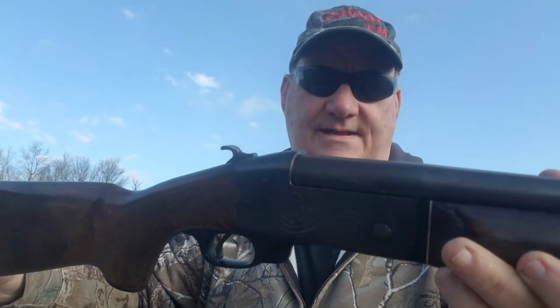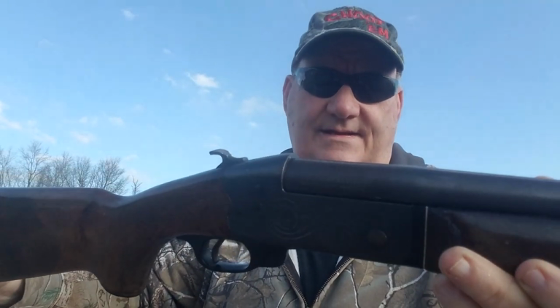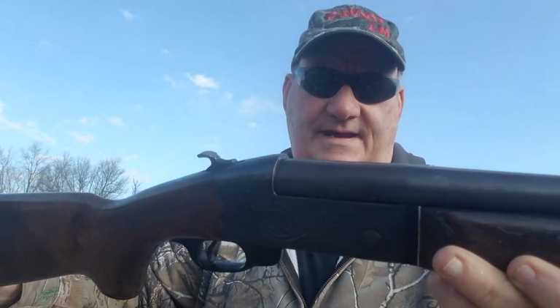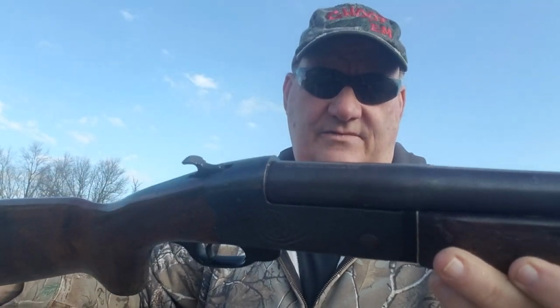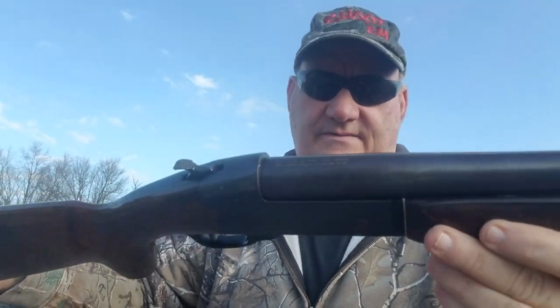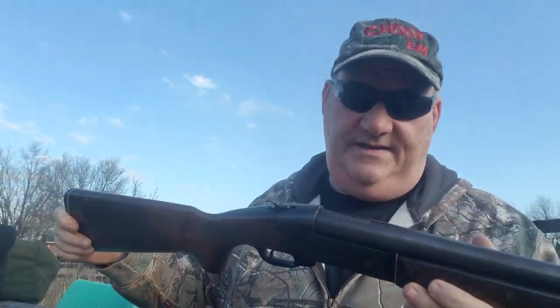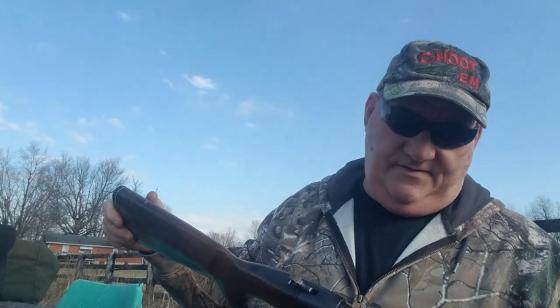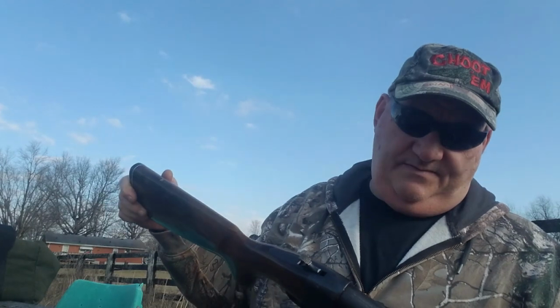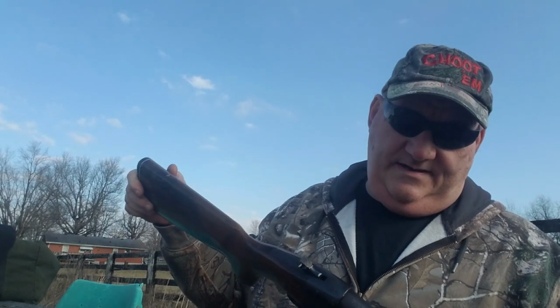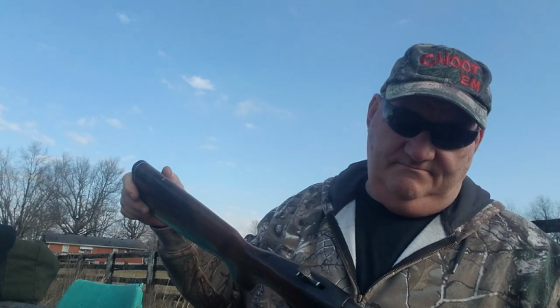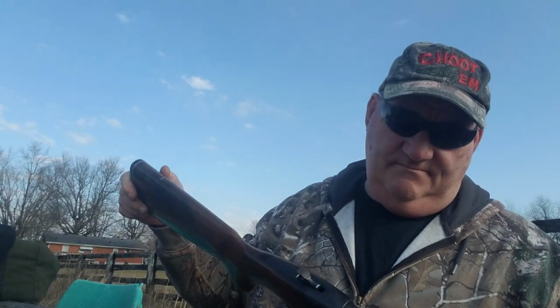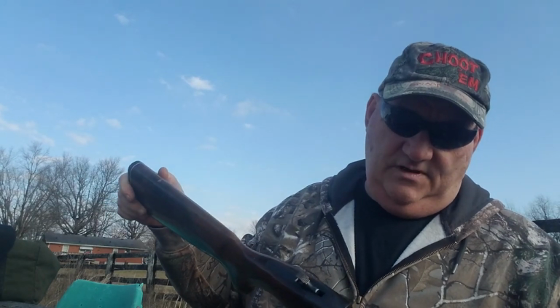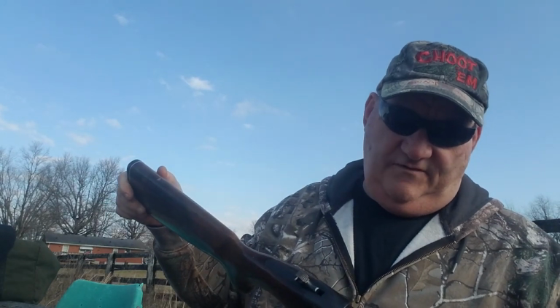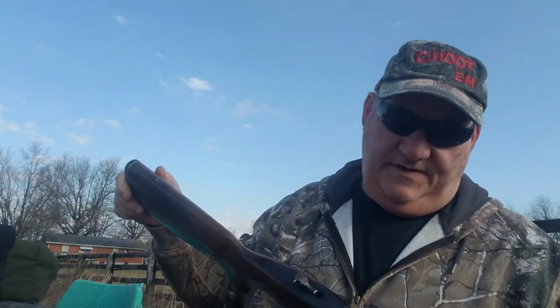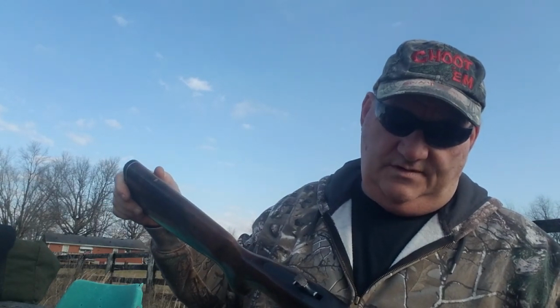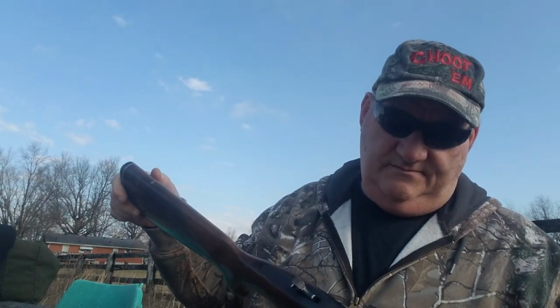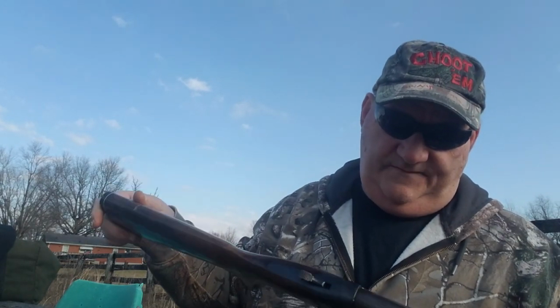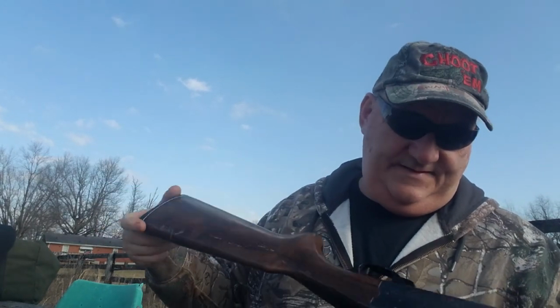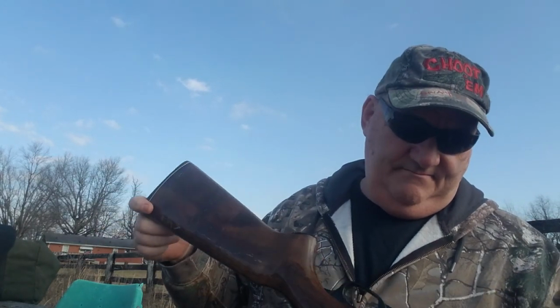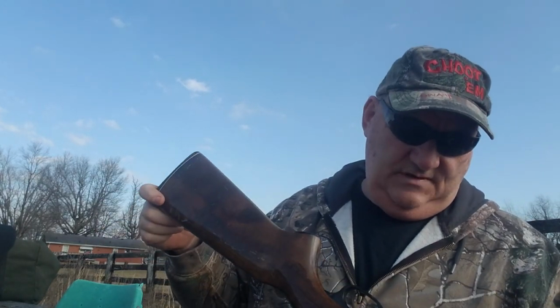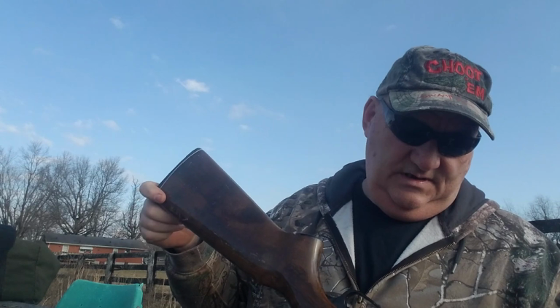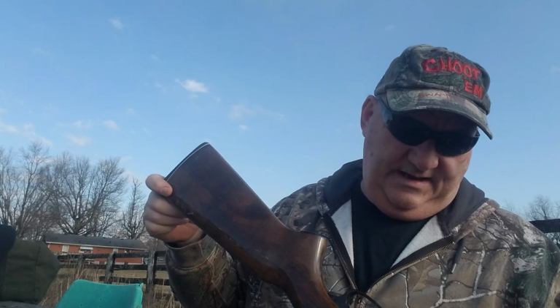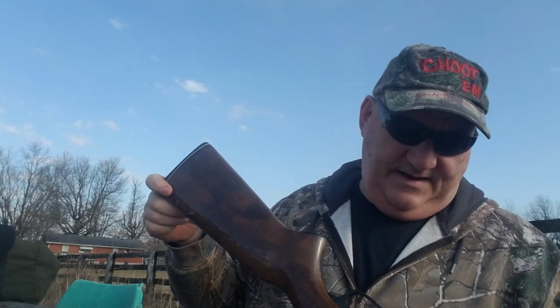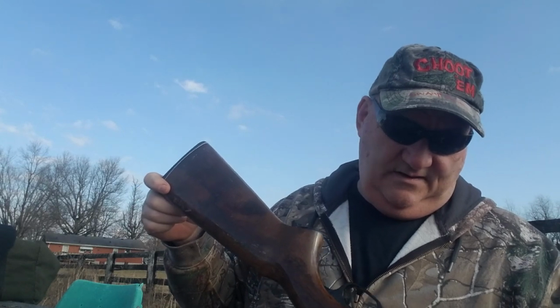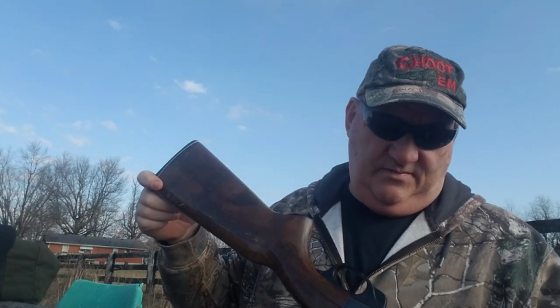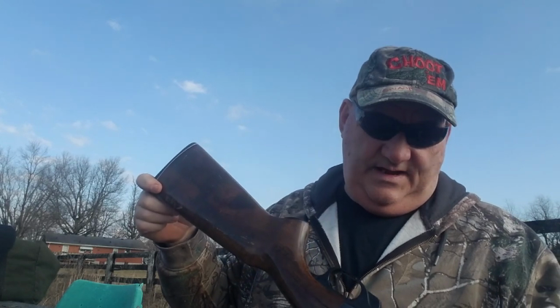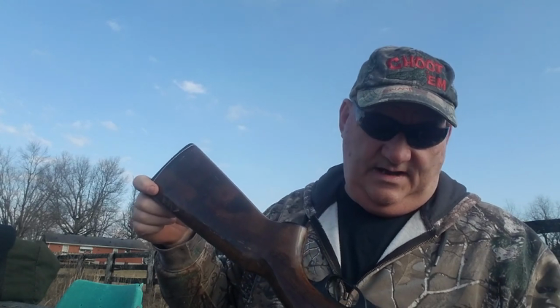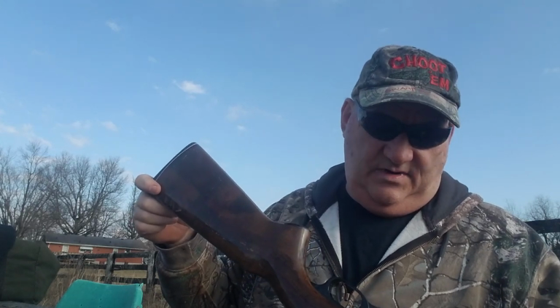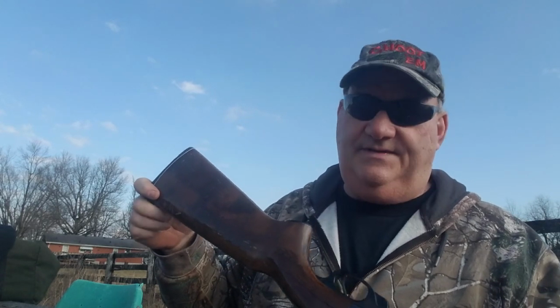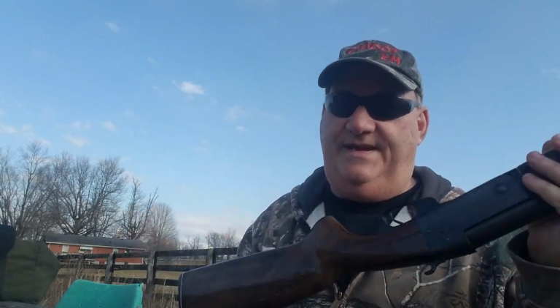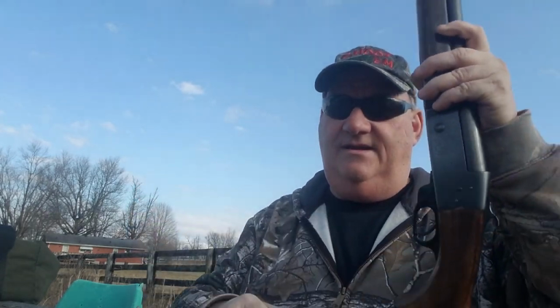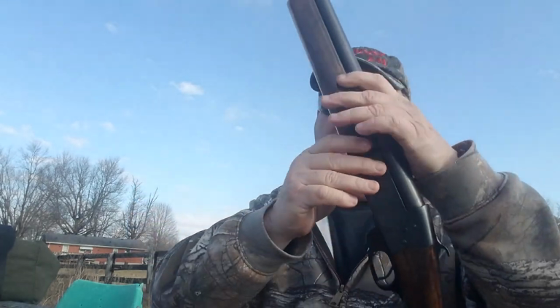It's a 12 gauge, 3 inch magnum, full choke, proof tested, and it's got a serial number and a model number SB down here on the bottom.